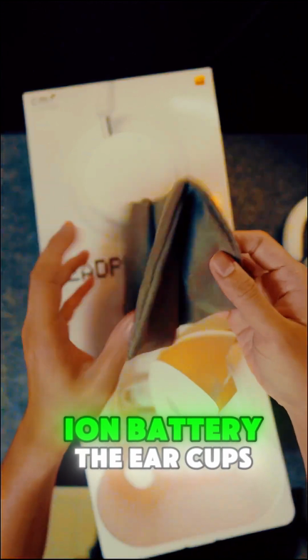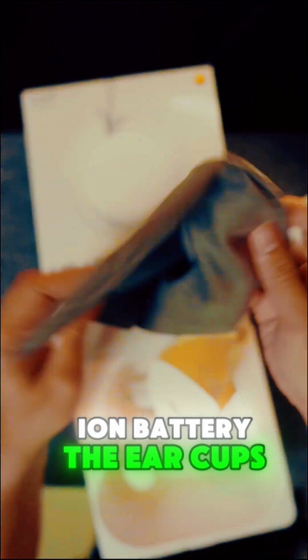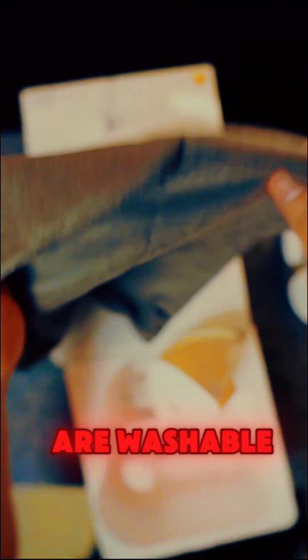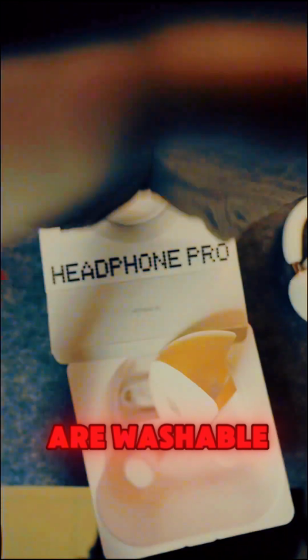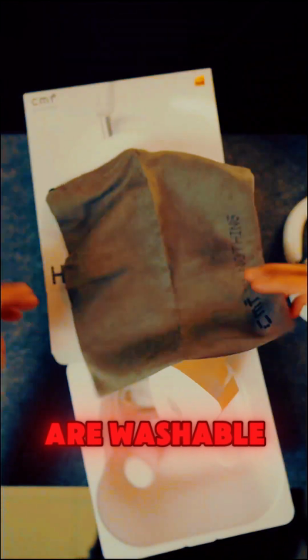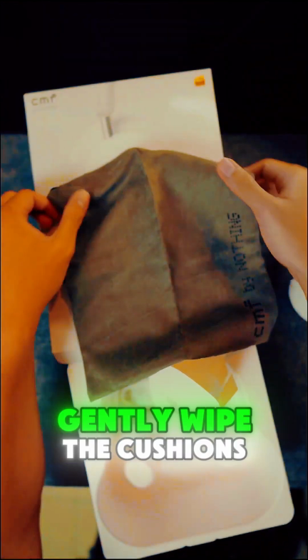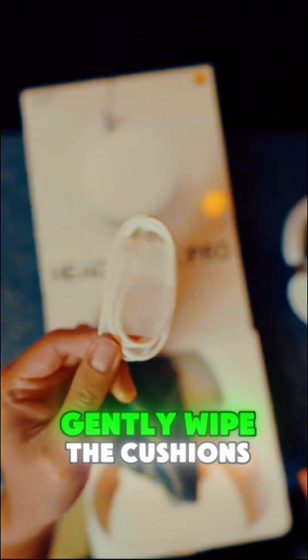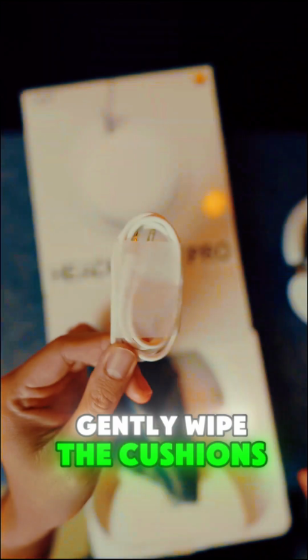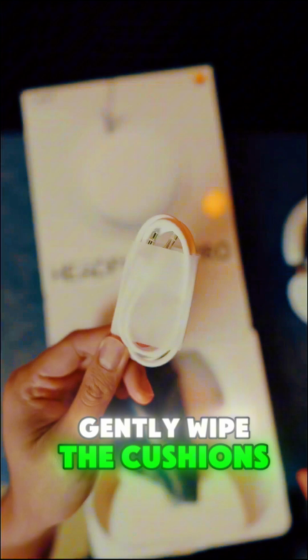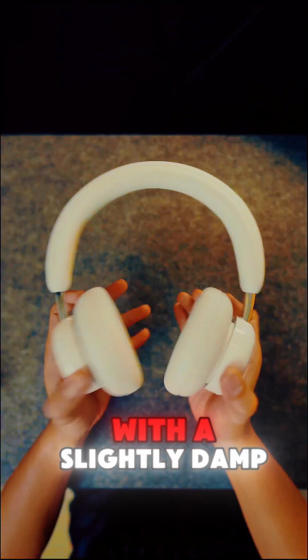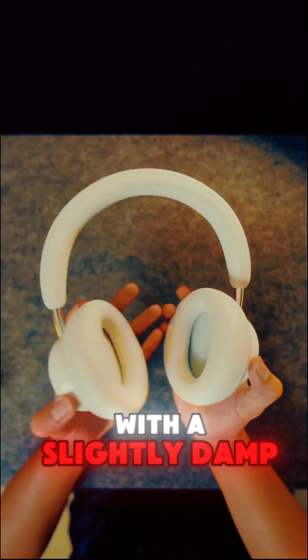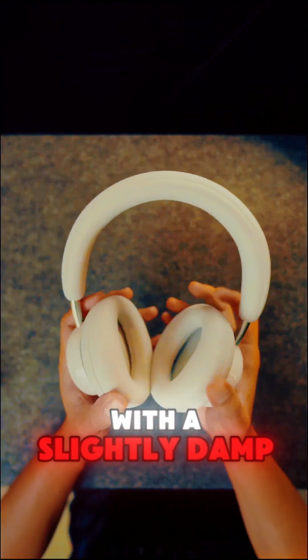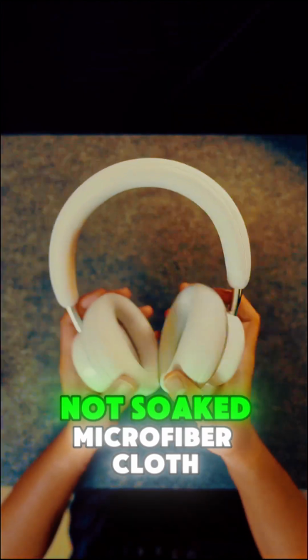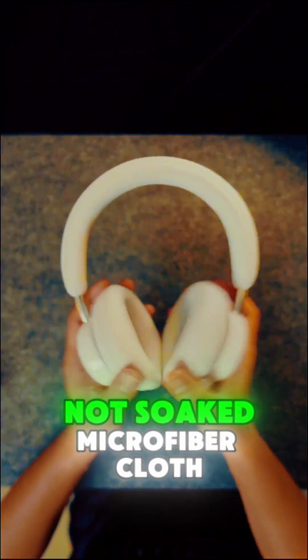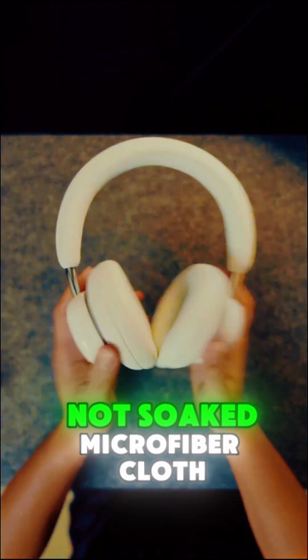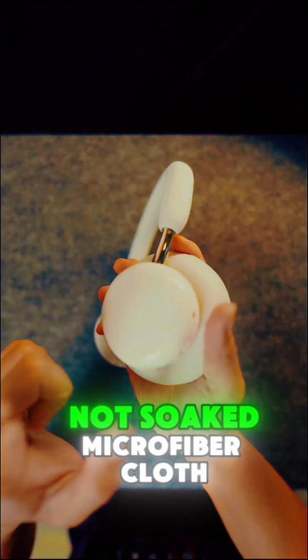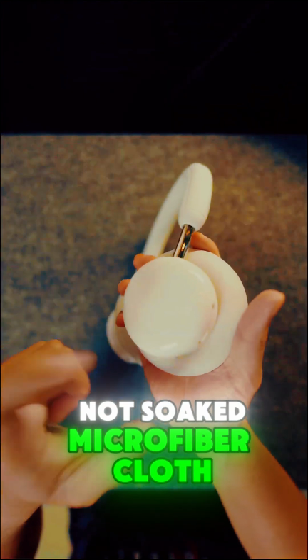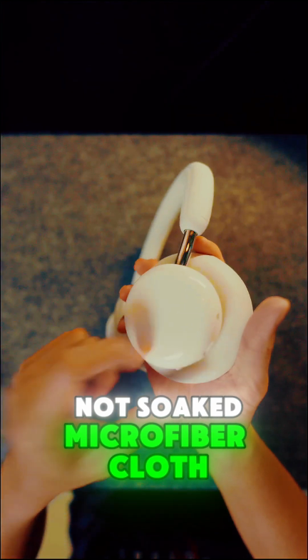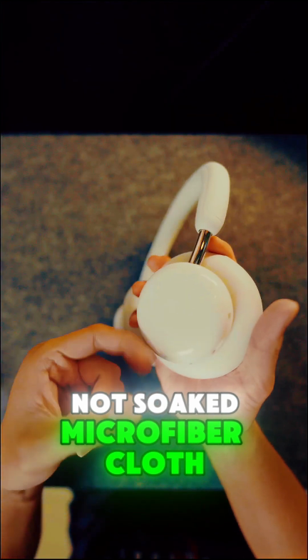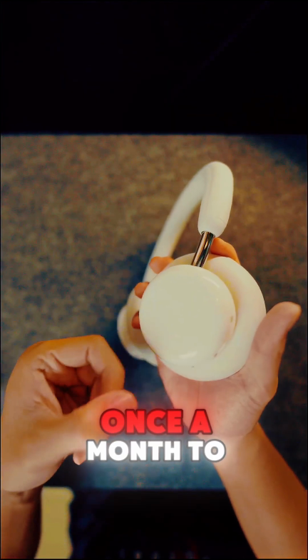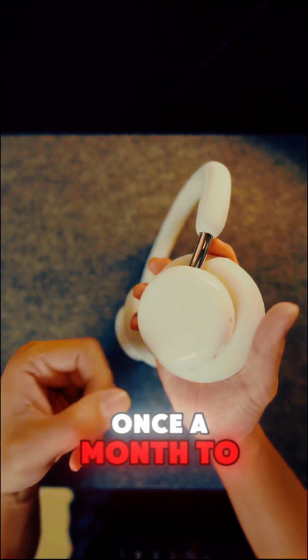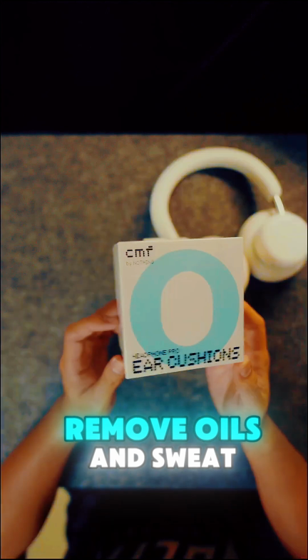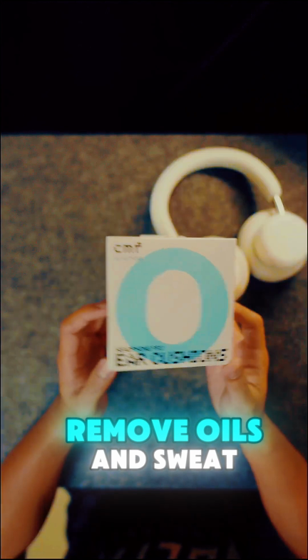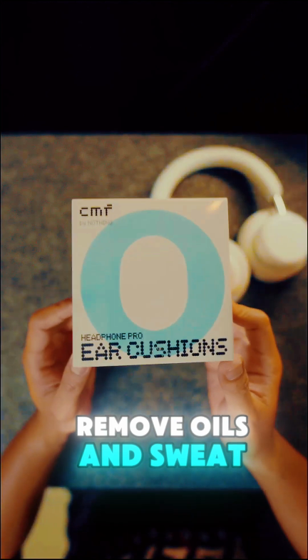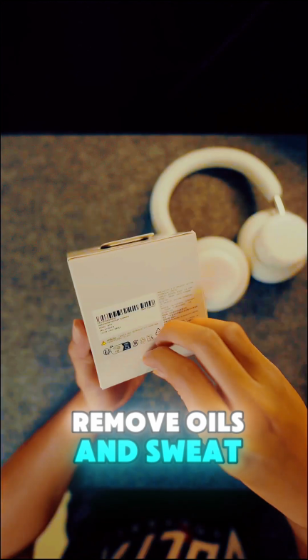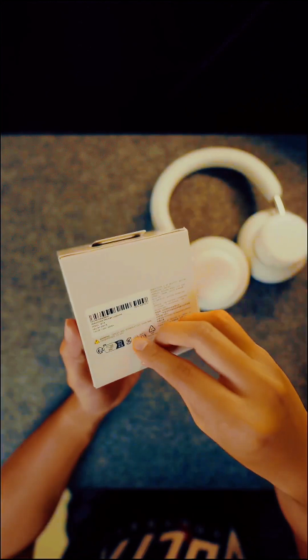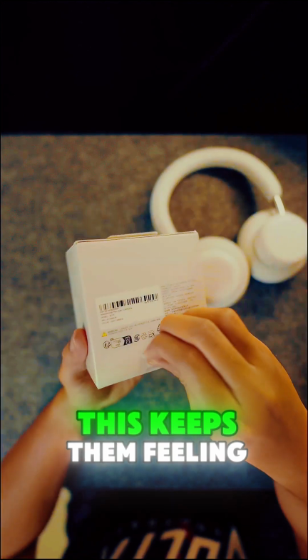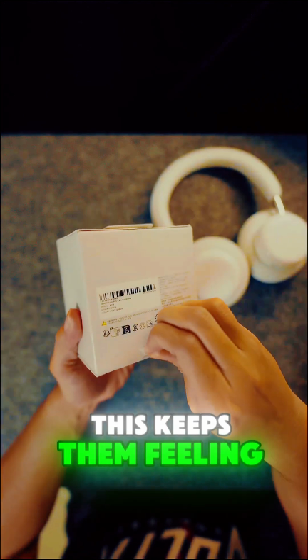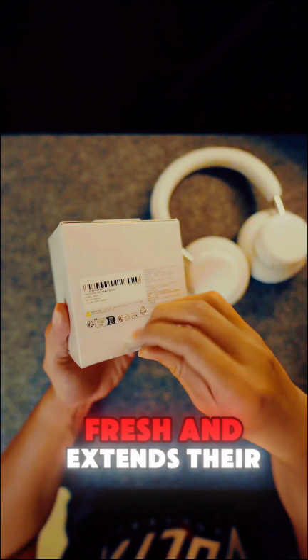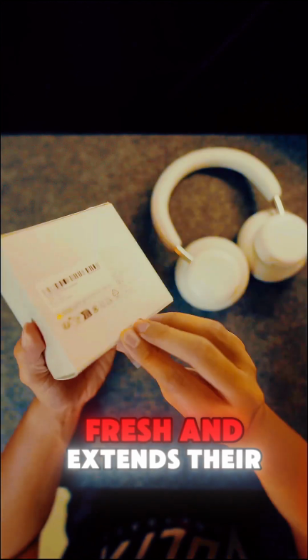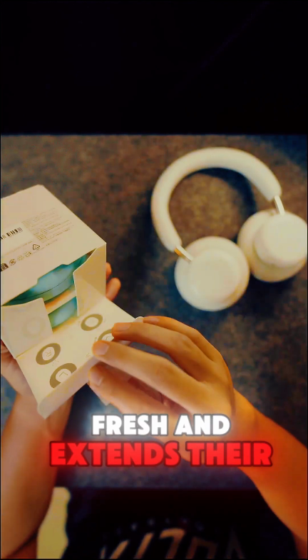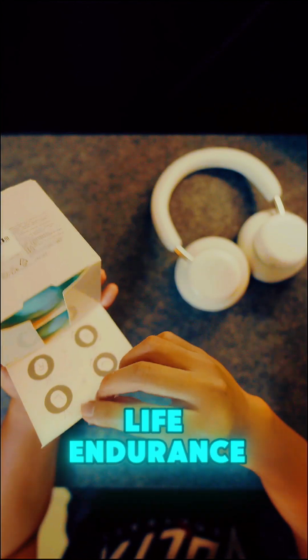The earcups are washable. Gently wipe the cushions with a slightly damp — not soaked — microfiber cloth once a month to remove oils and sweat. This keeps them feeling fresh and extends their life.